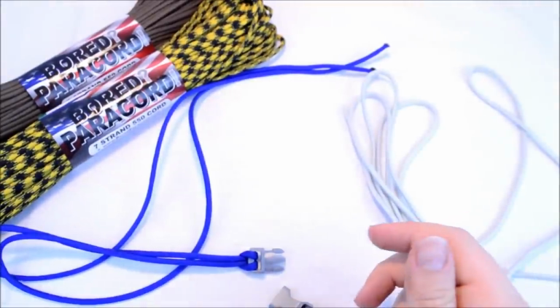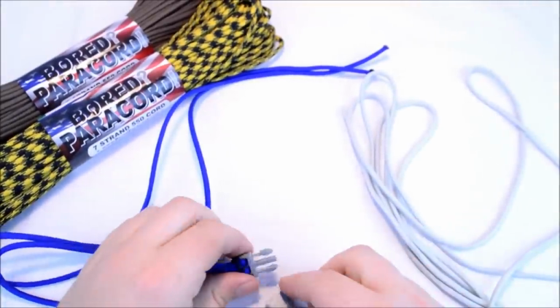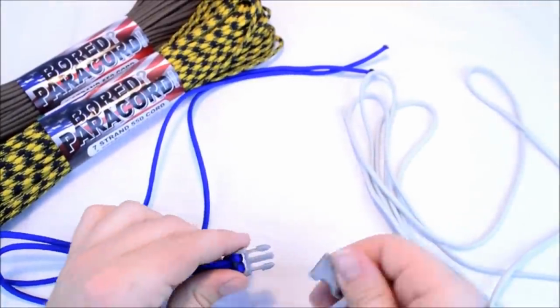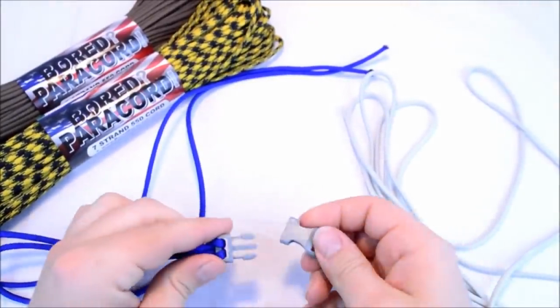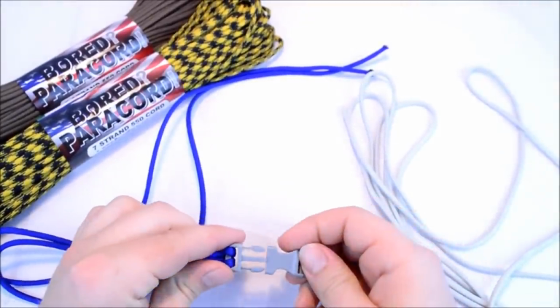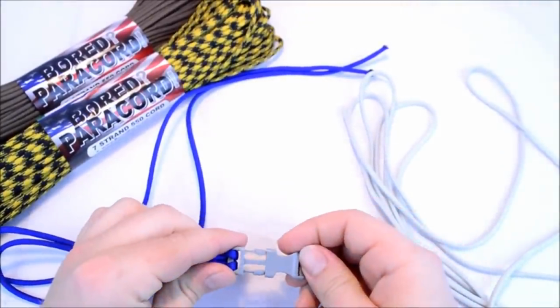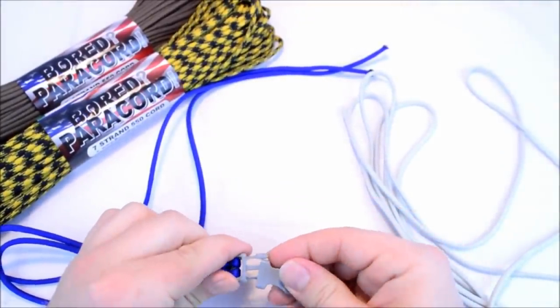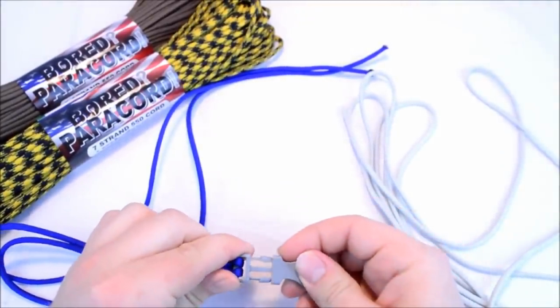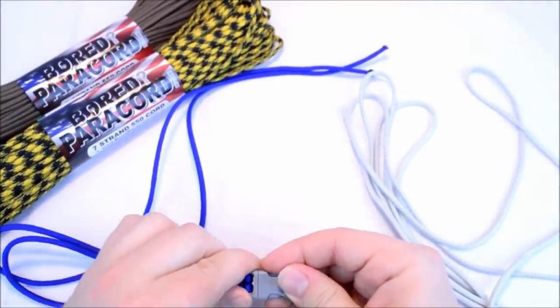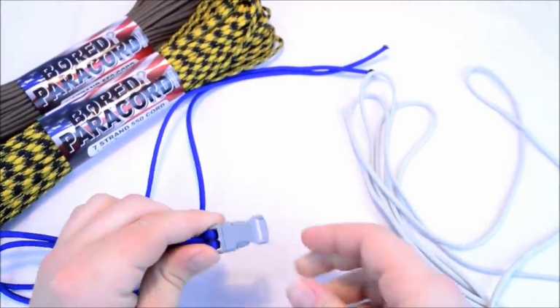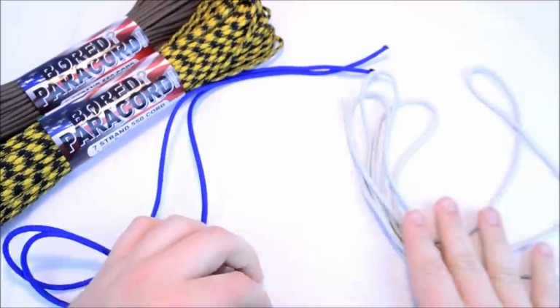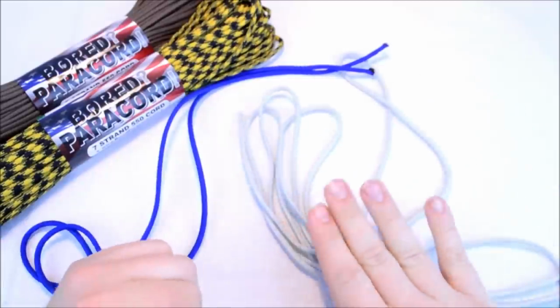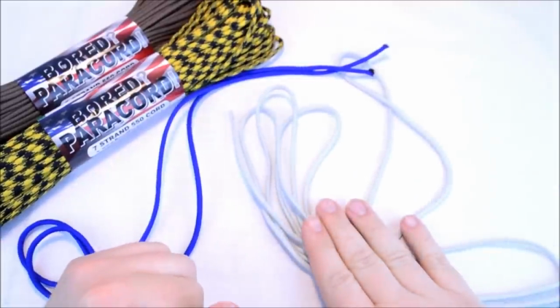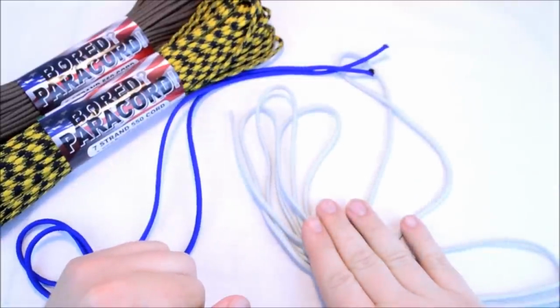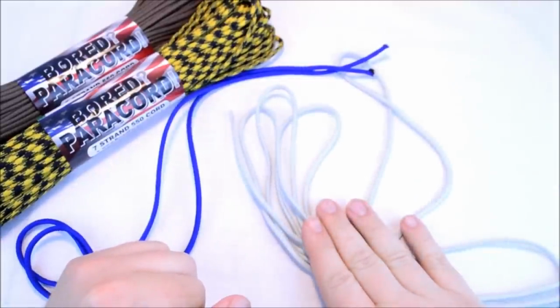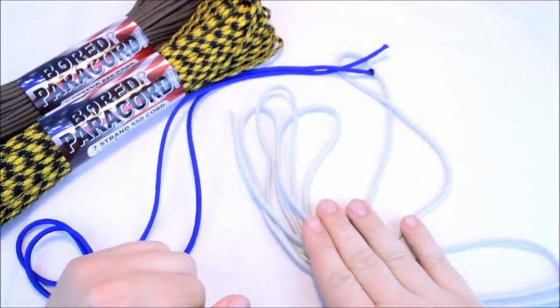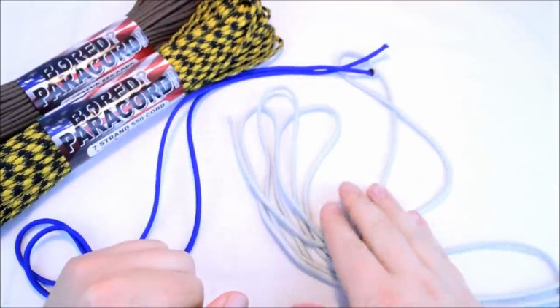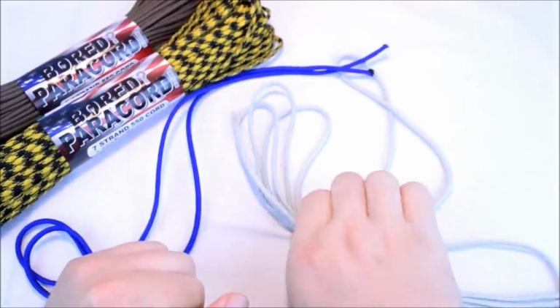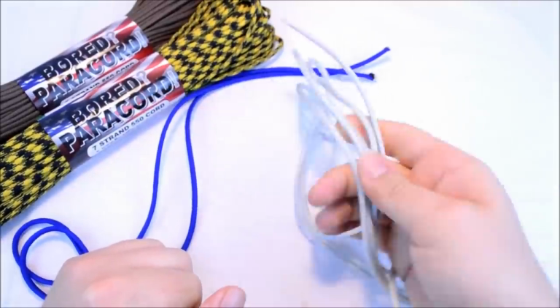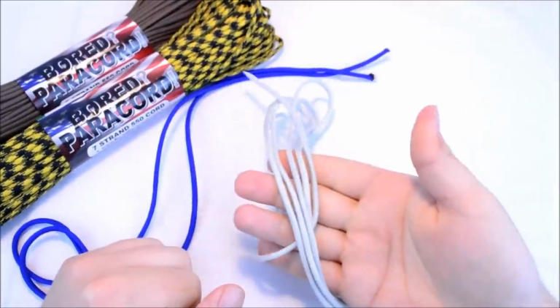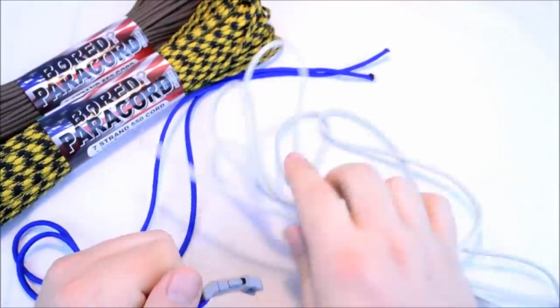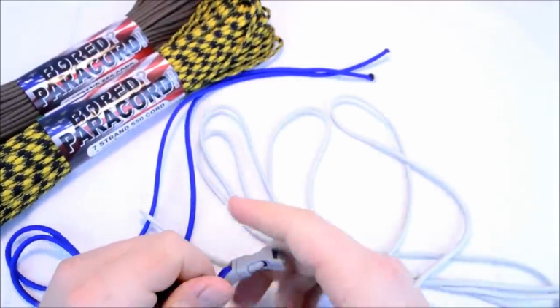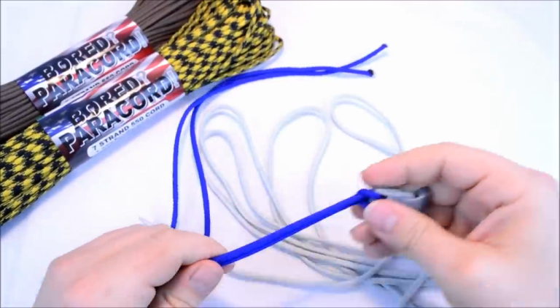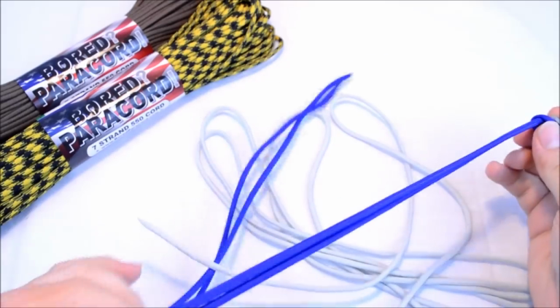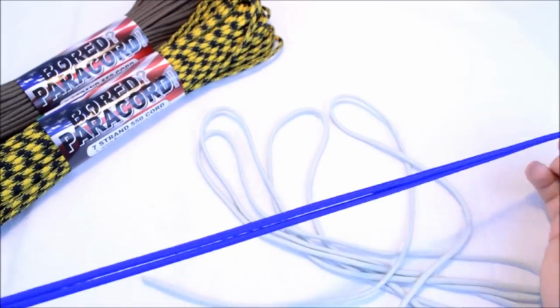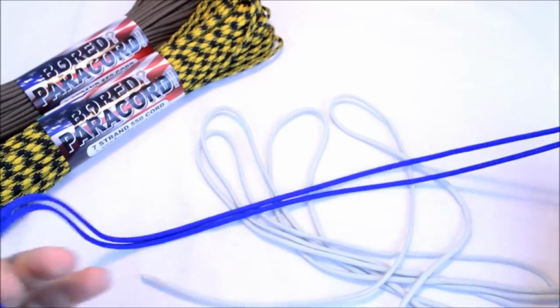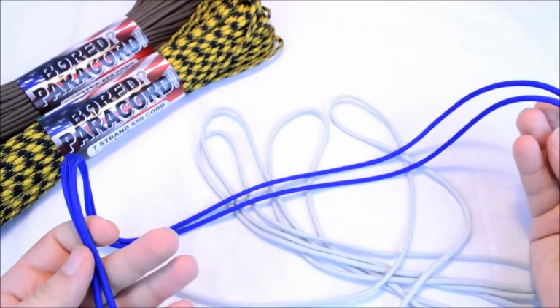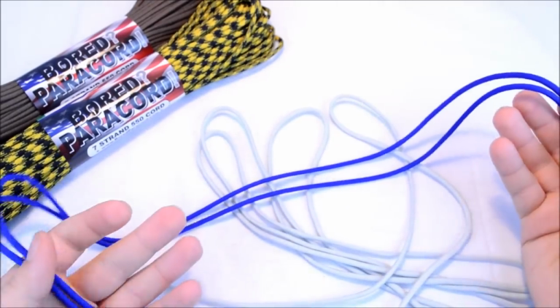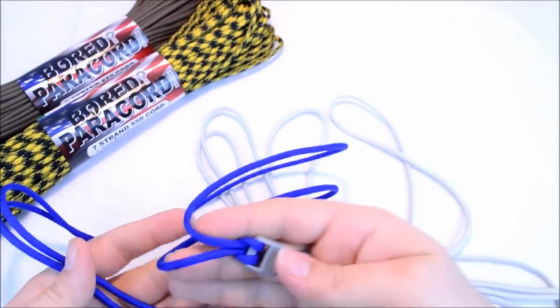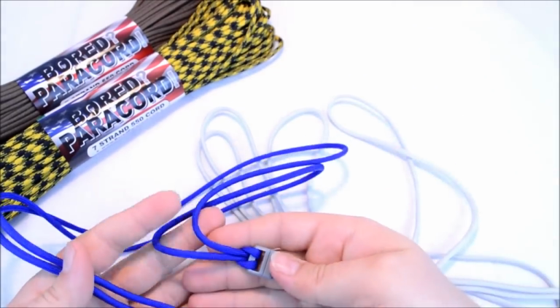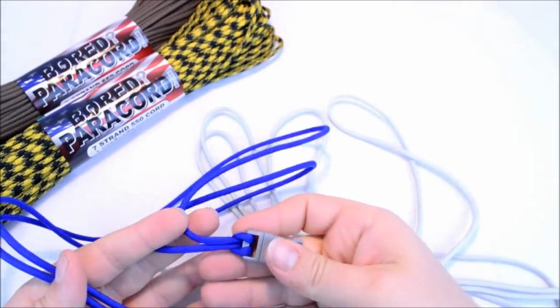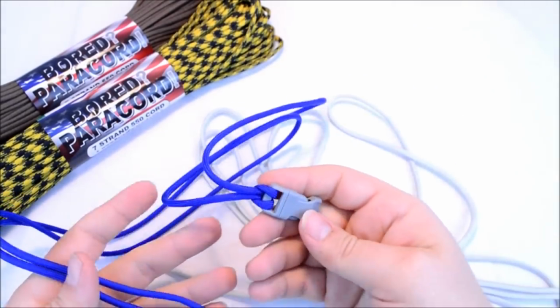I've got a gray buckle — it matches the colors I'm going to use. I've got about 10 feet of silver-gray color here, and then I also have four feet of the electric blue.